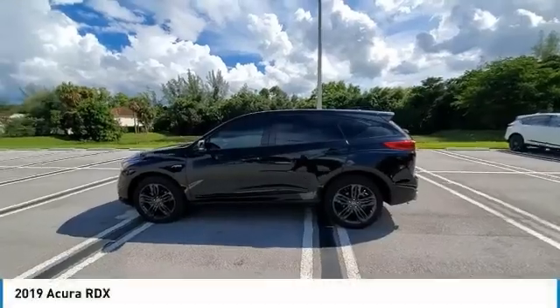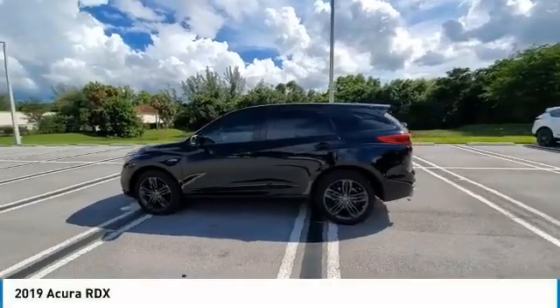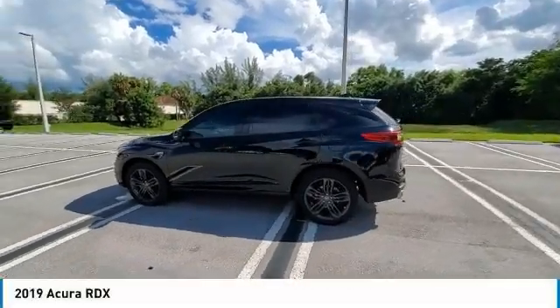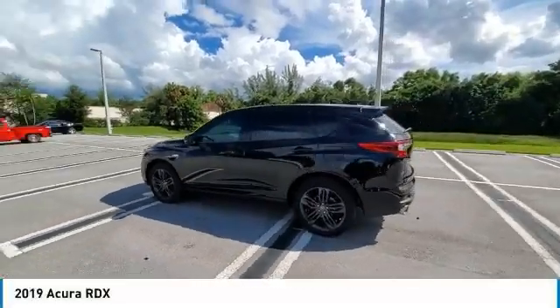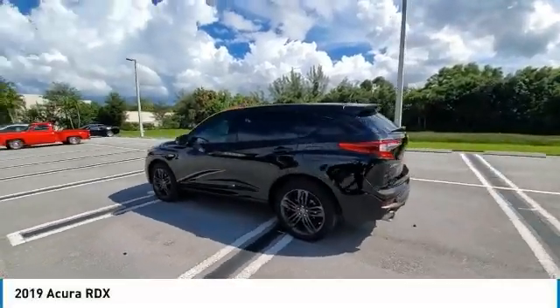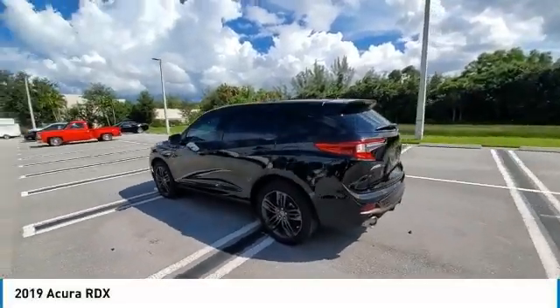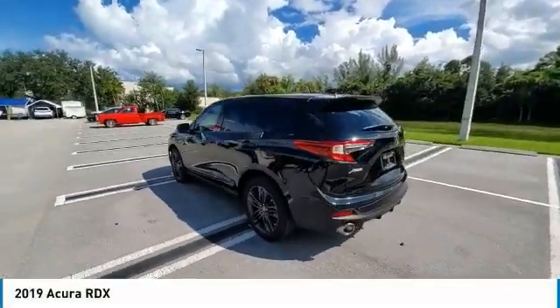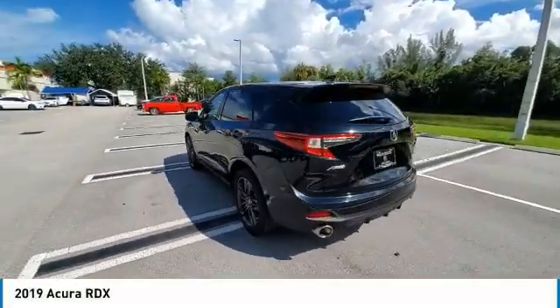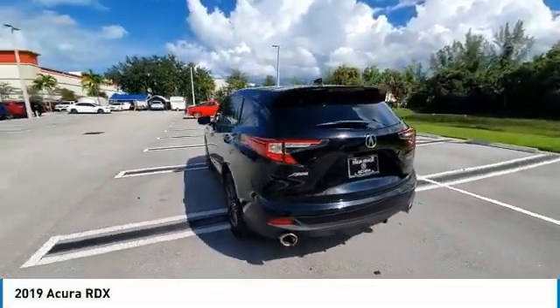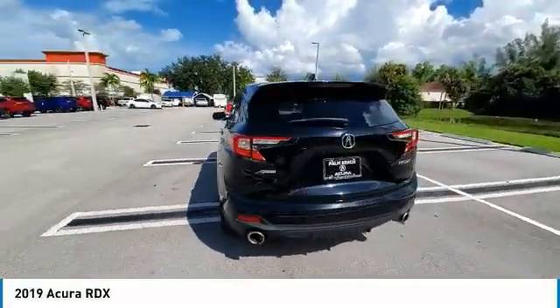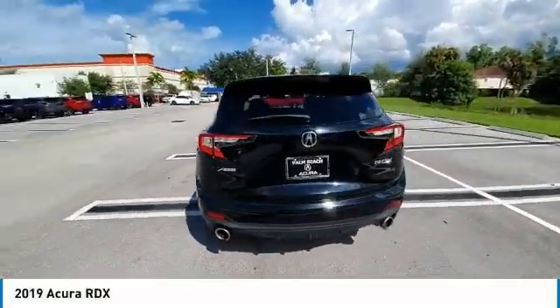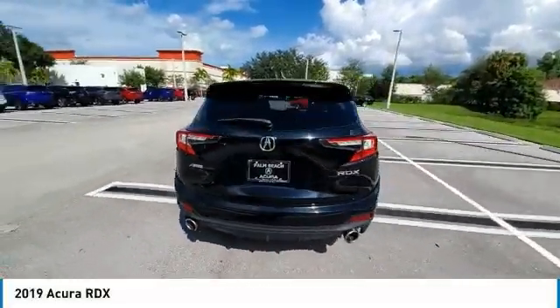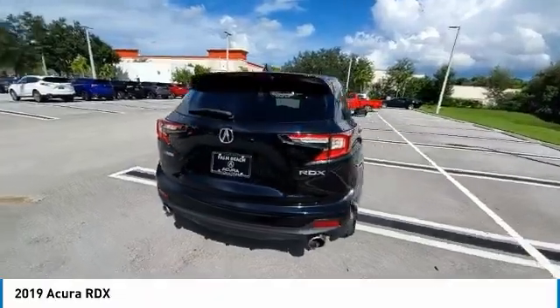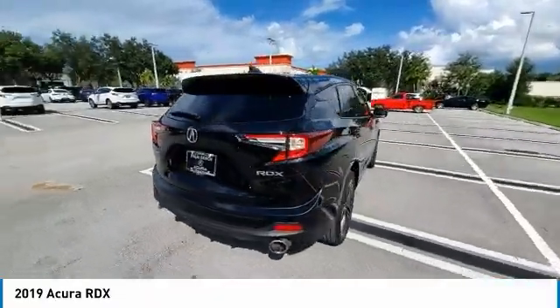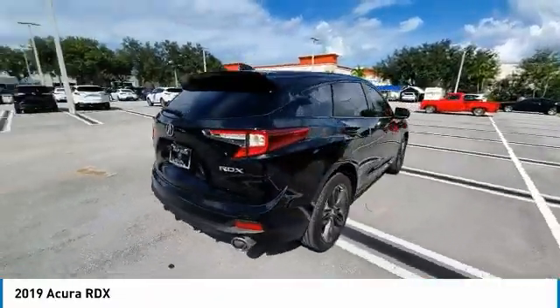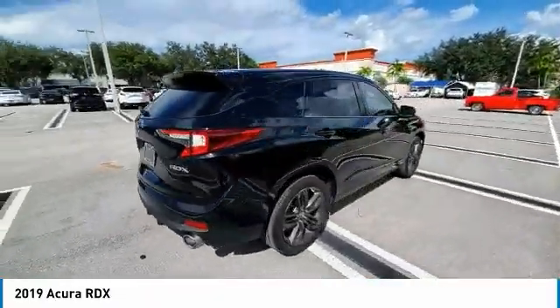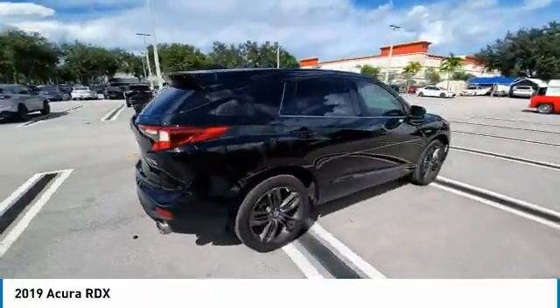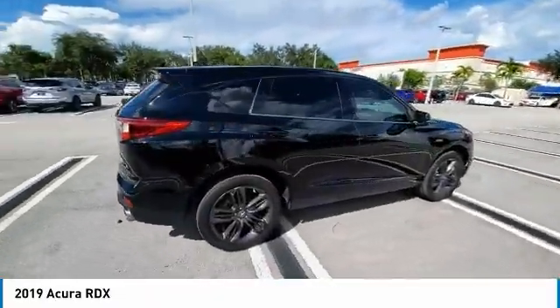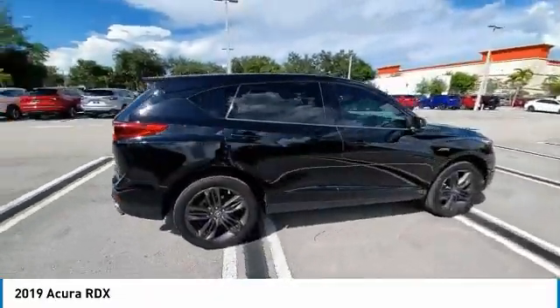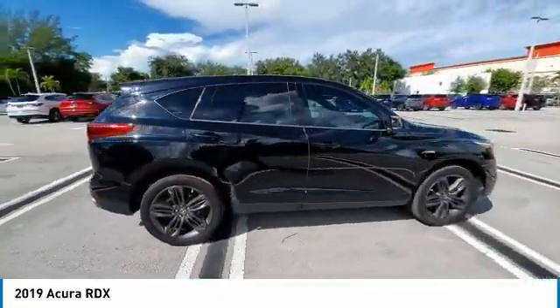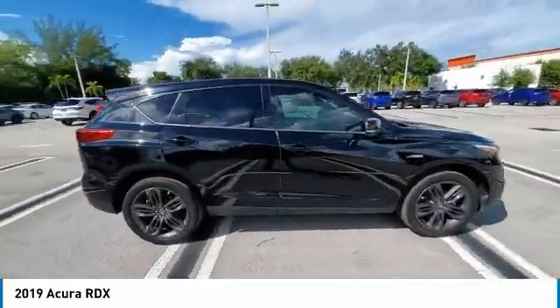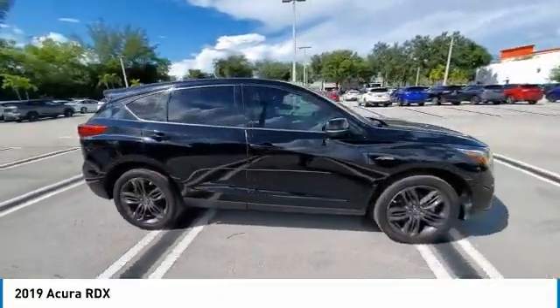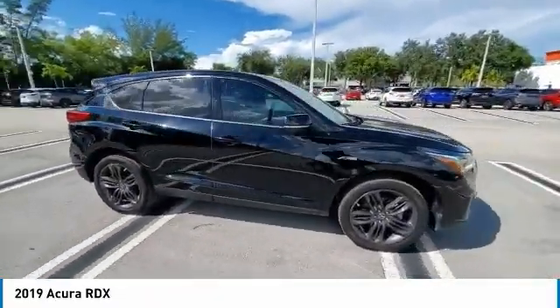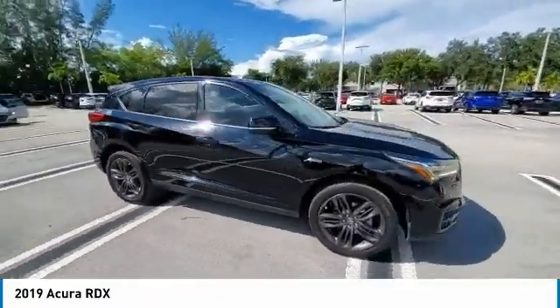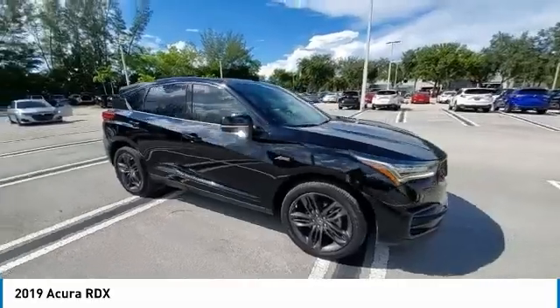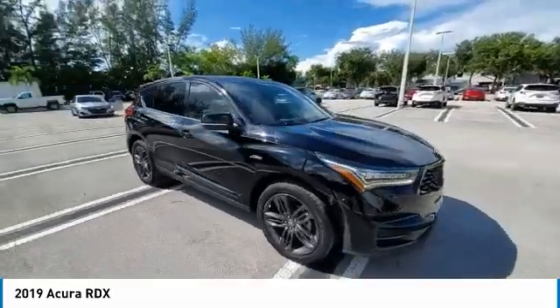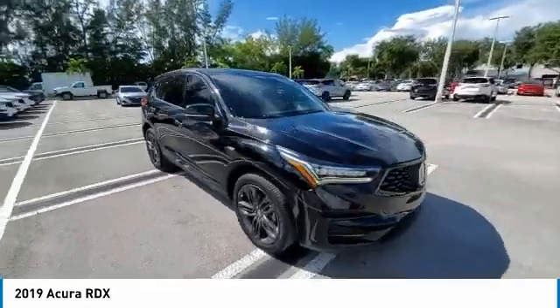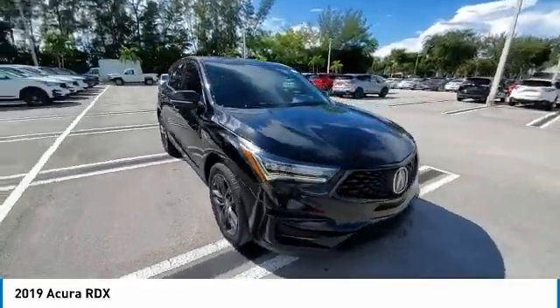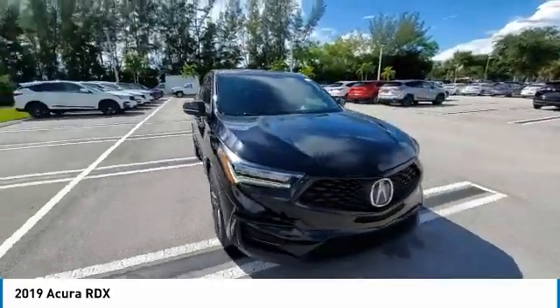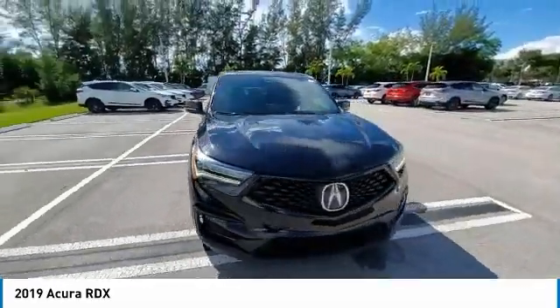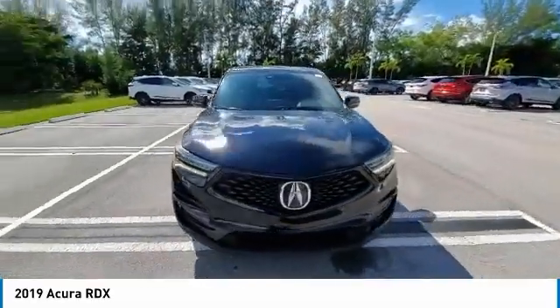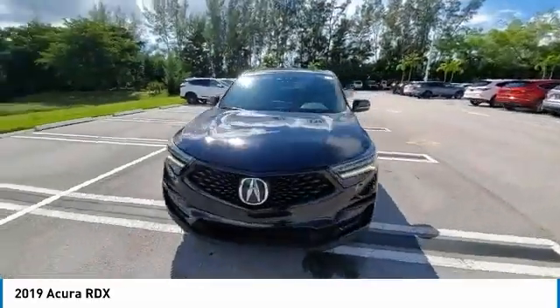We are pleased to show you the 2019 RDX. Viewed as Acura's answer to BMW's sporty X3, the RDX offers a stylish interior, plenty of sport, and a nice amount of utility.